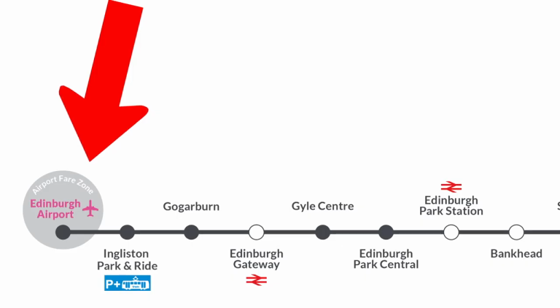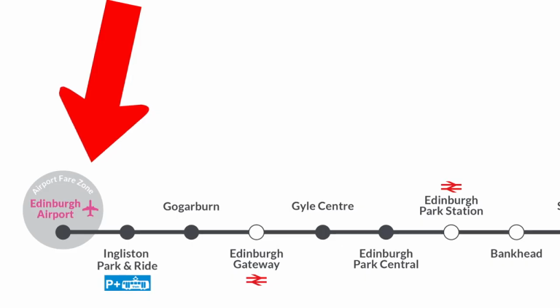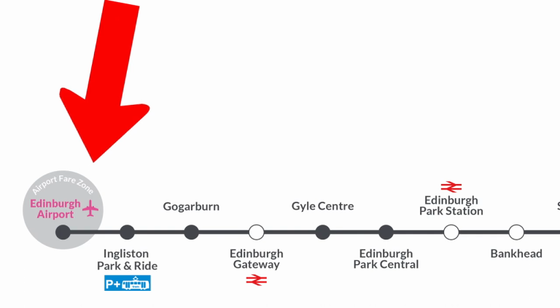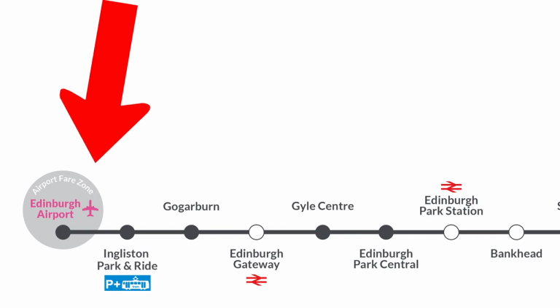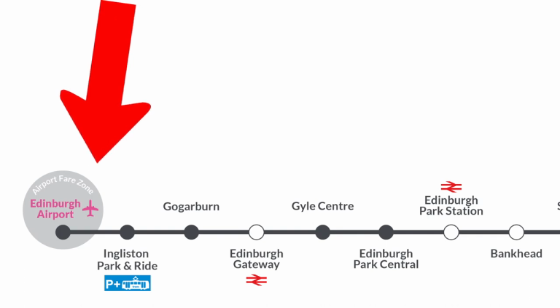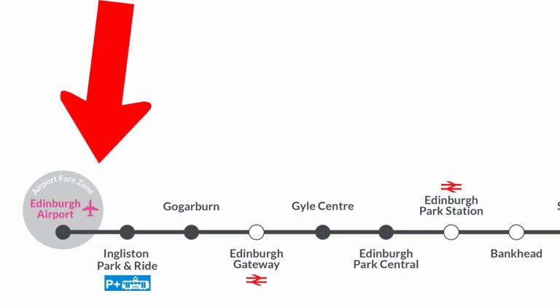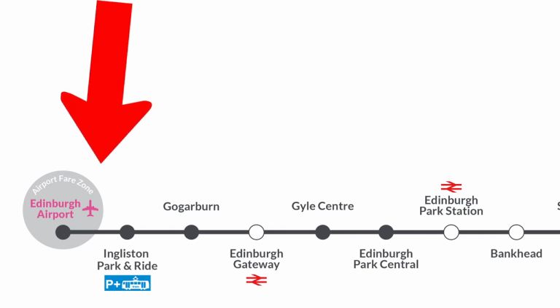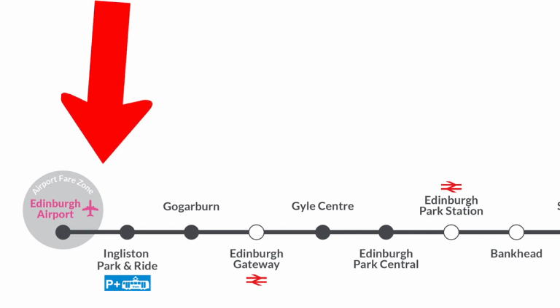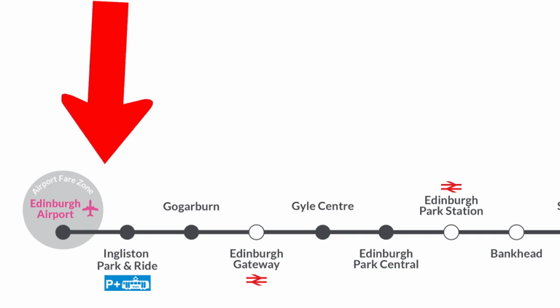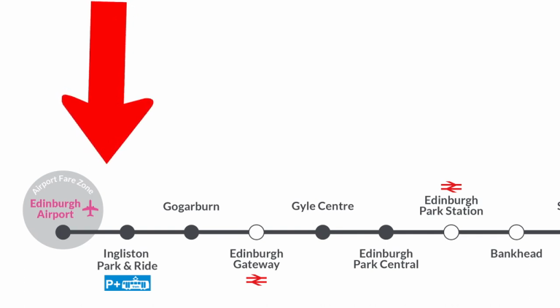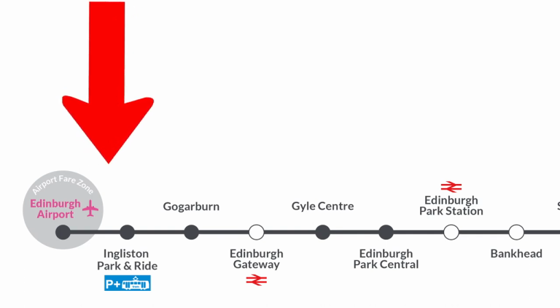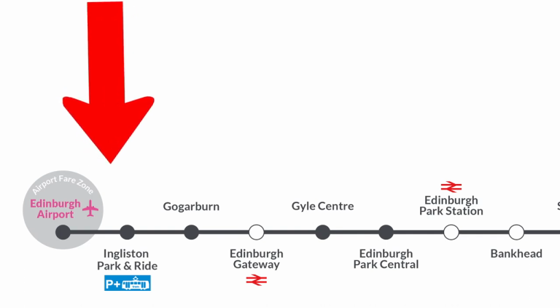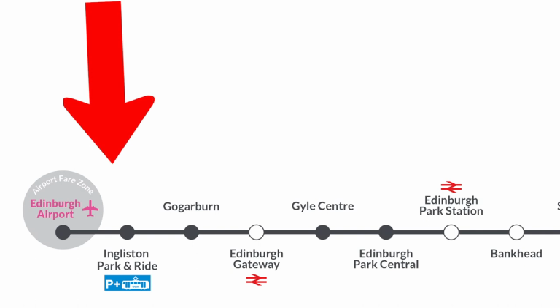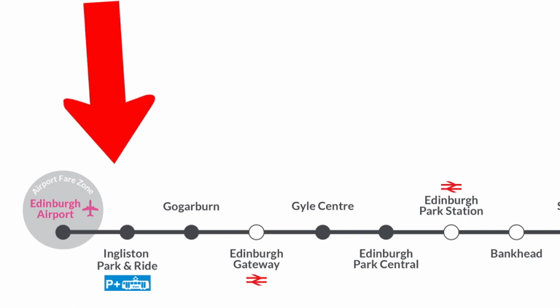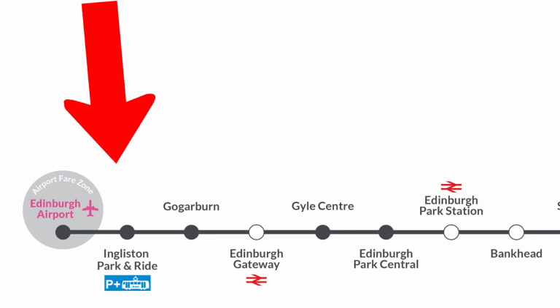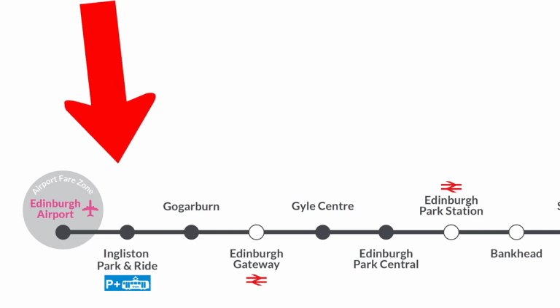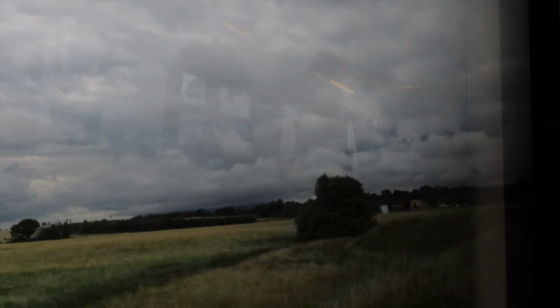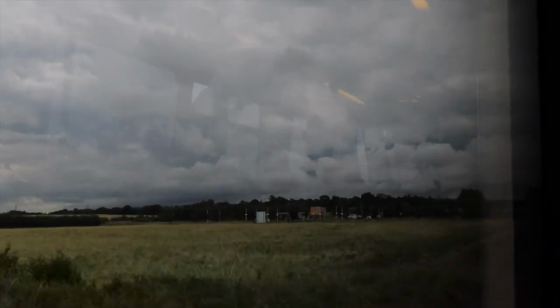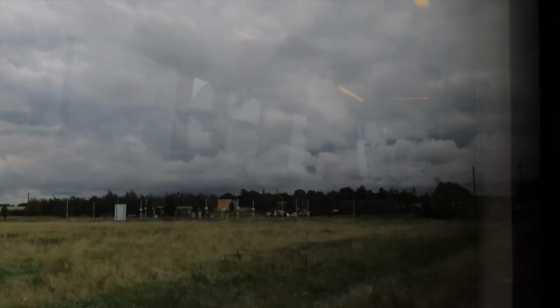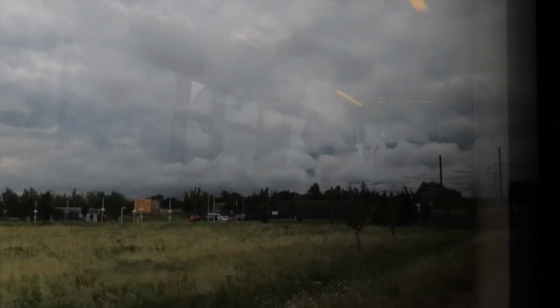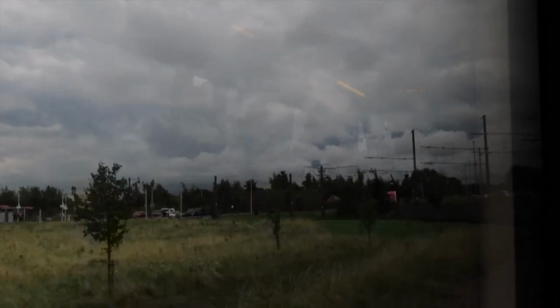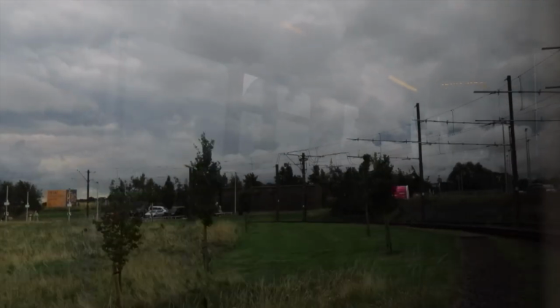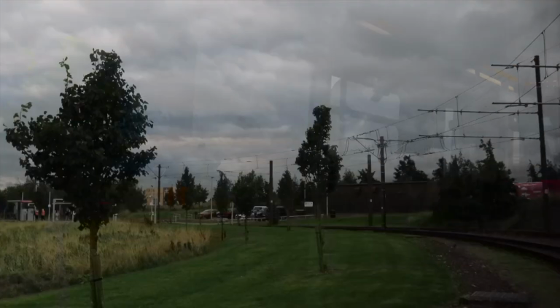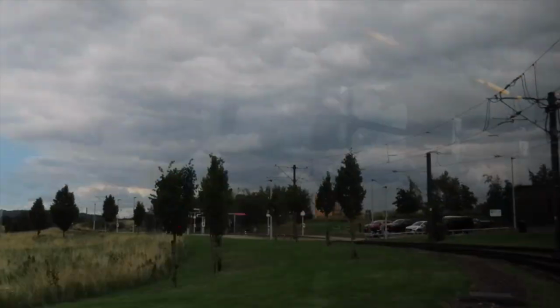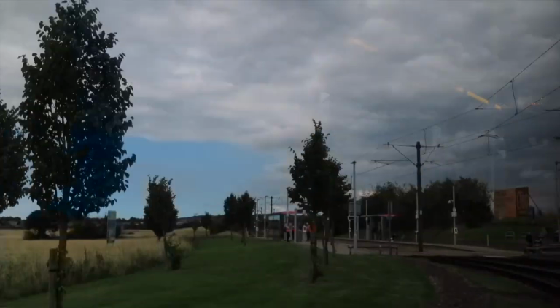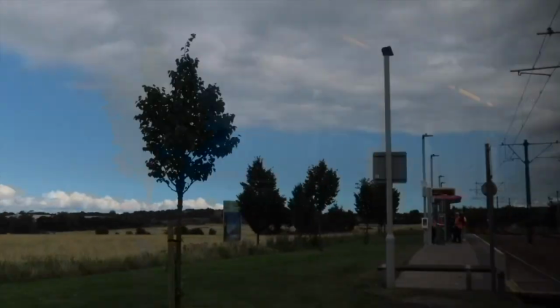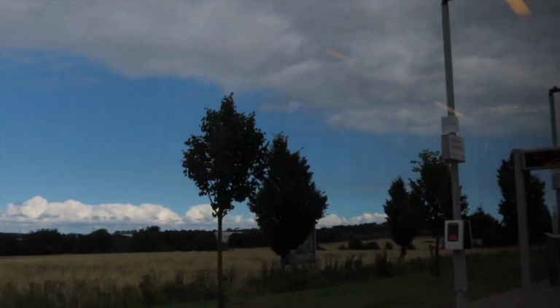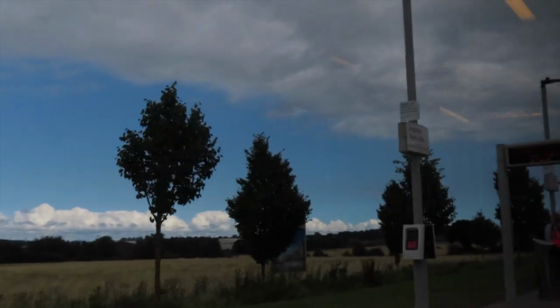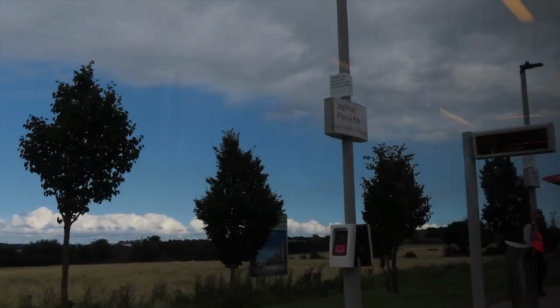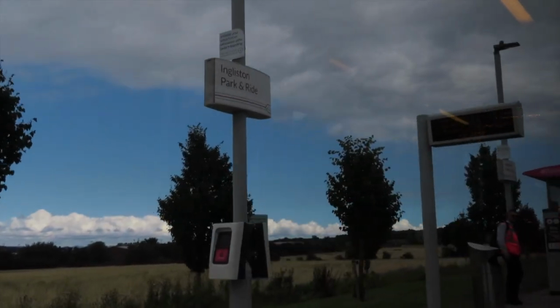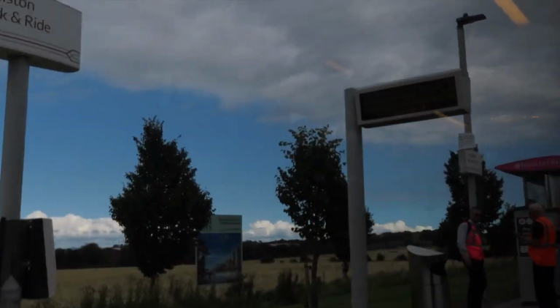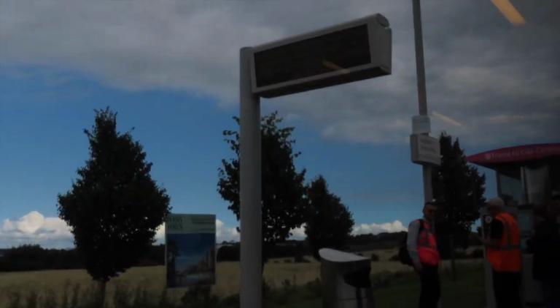The first stop we come to is Ingliston Park and Ride — exactly what it says on the tin. It's a car park where you can leave your car, pay for parking and get the tram straight into the airport, or vice versa. This is Ingliston Park and Ride.